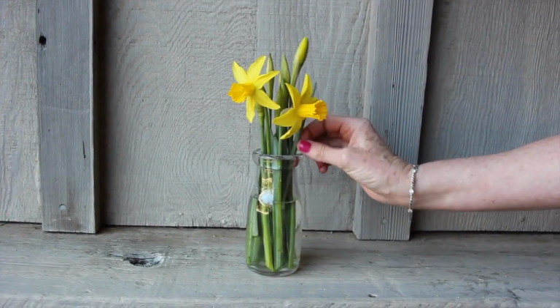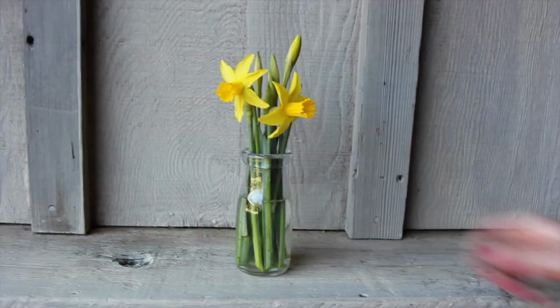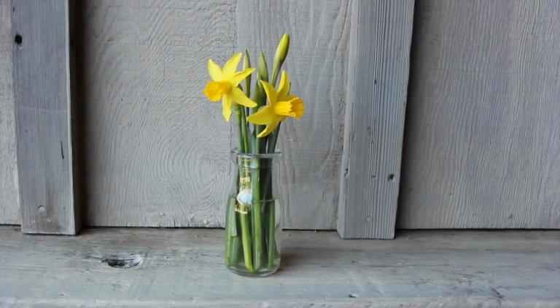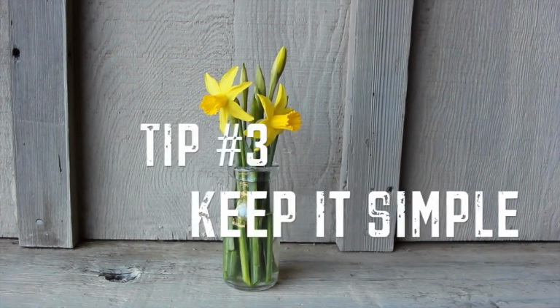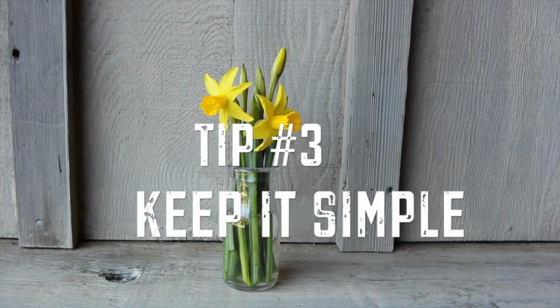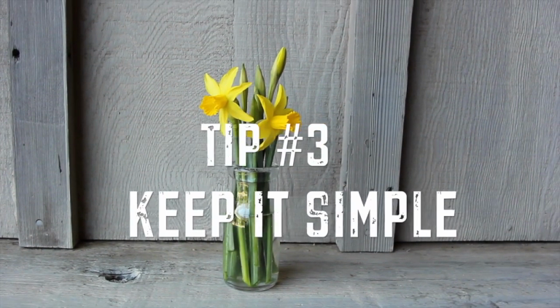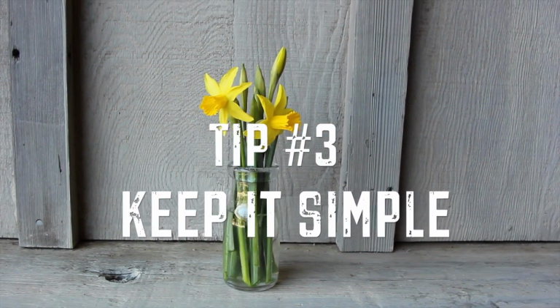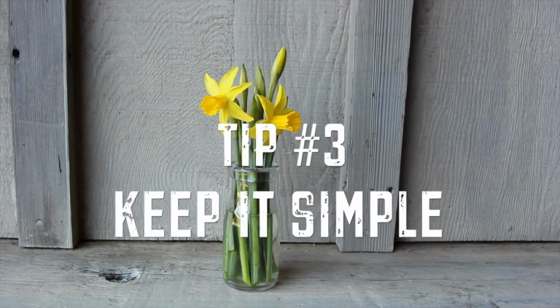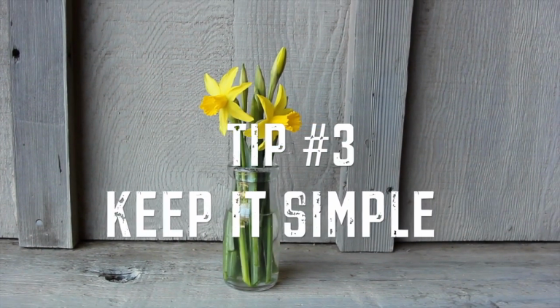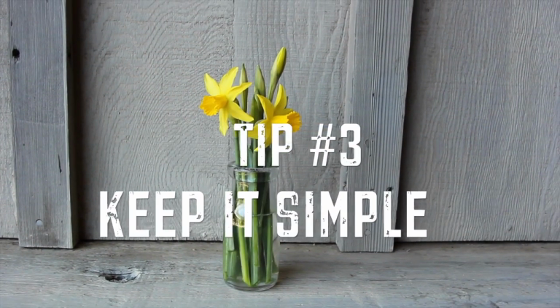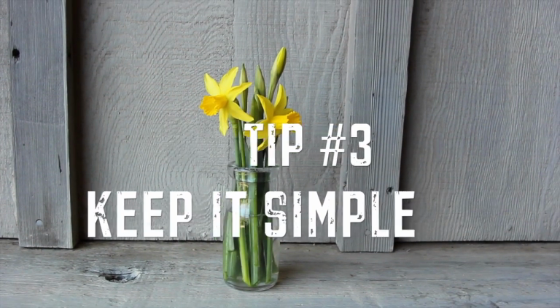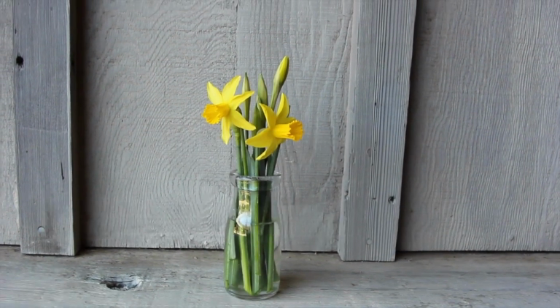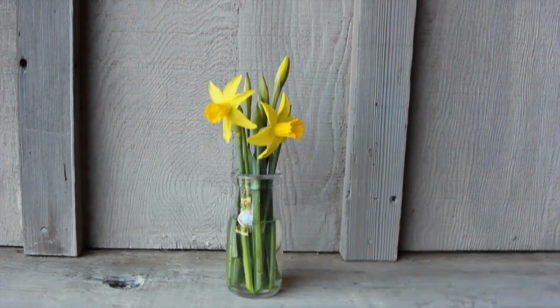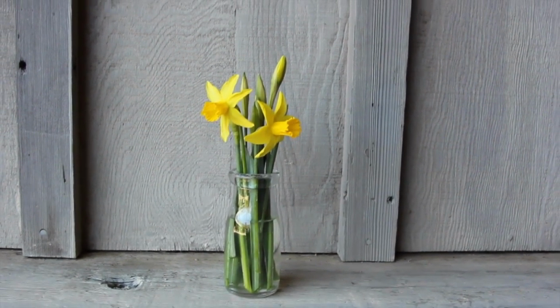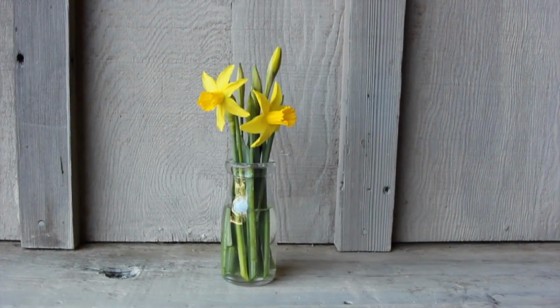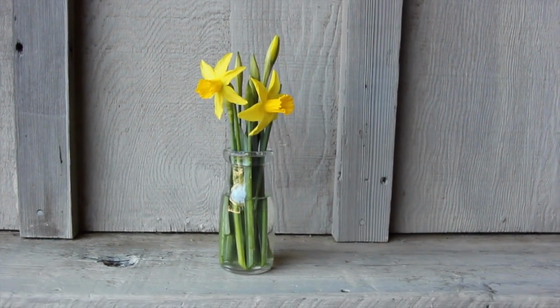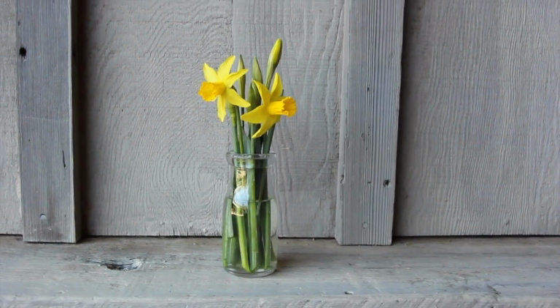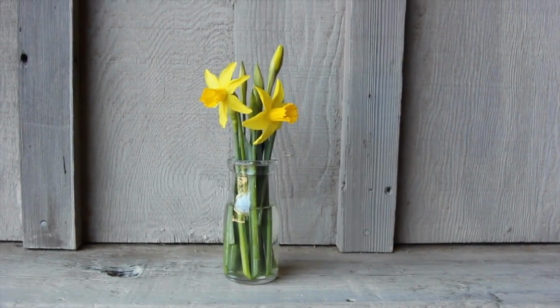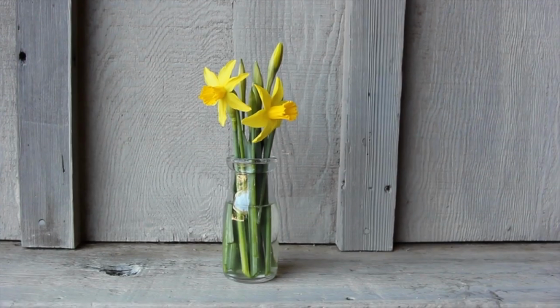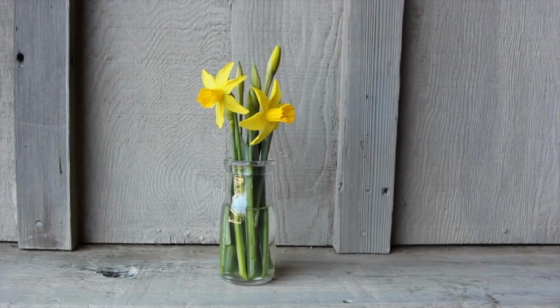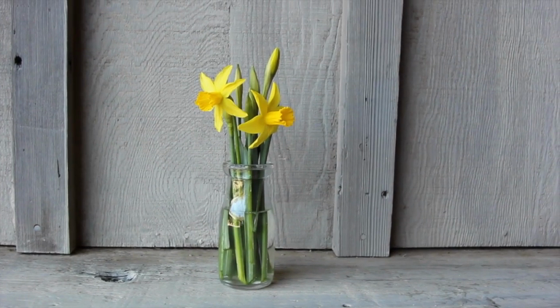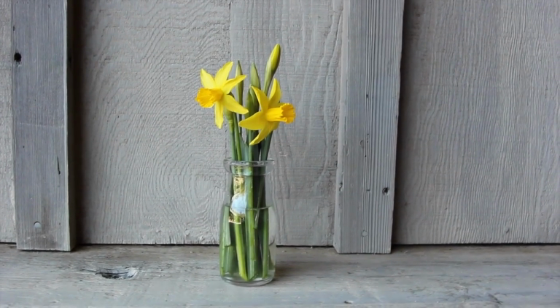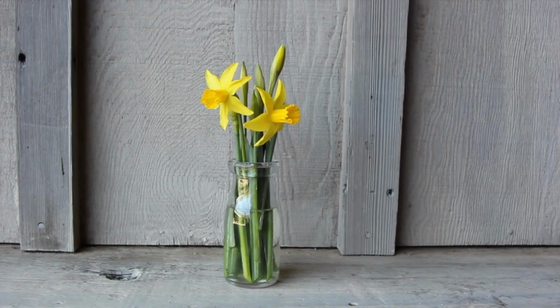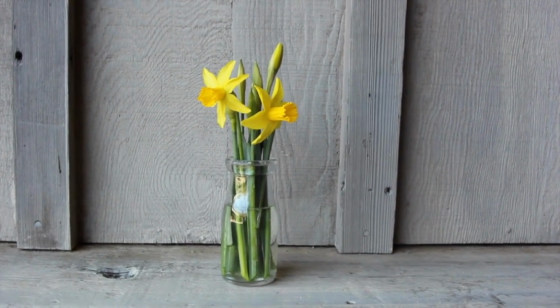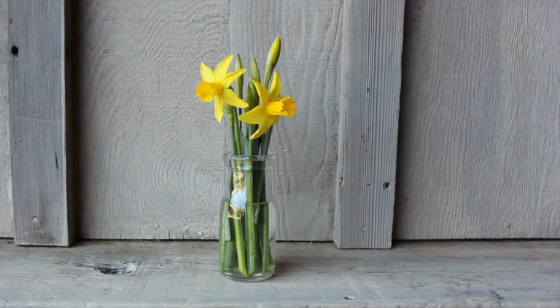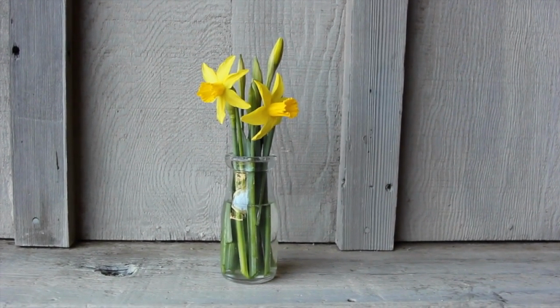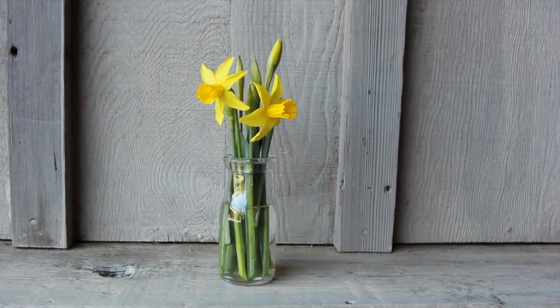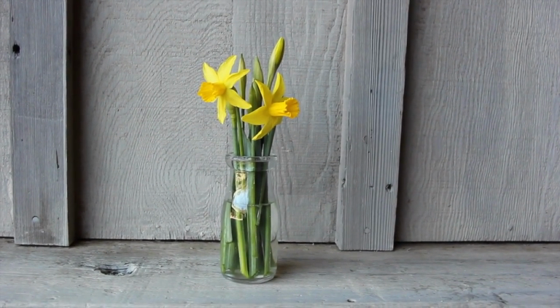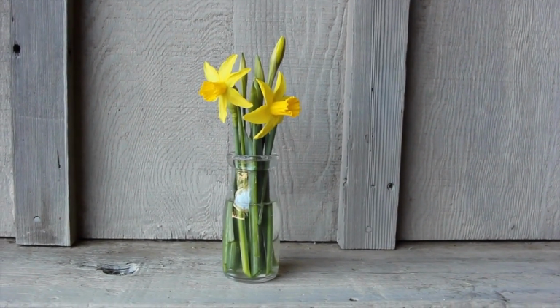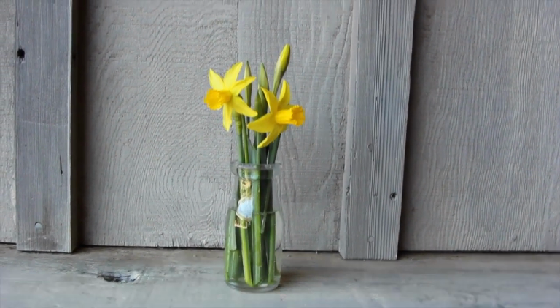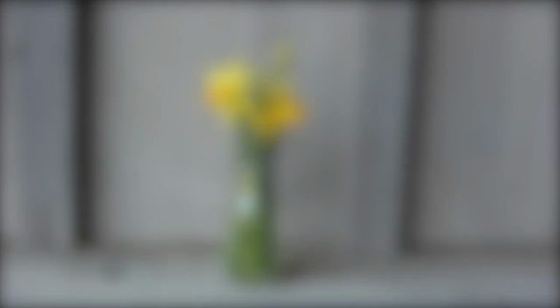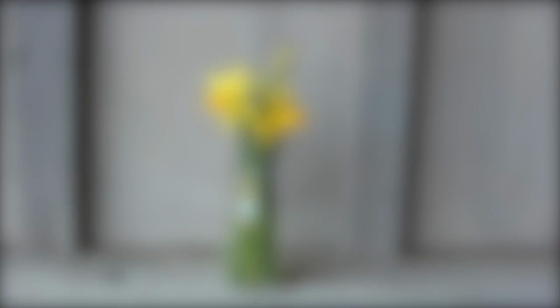Her third tip: keep it simple. You could use a mason jar or a milk jar like we've used here, and you can multiply them across the table — you could use three, four, or five jars depending on how large your table is.